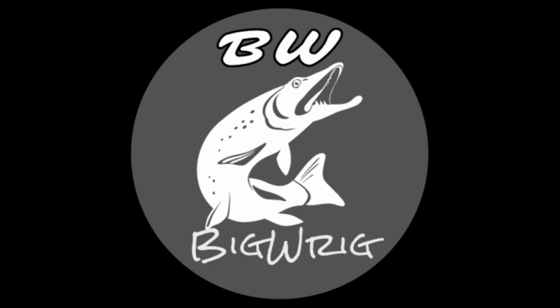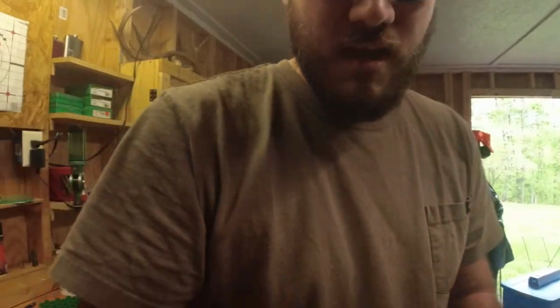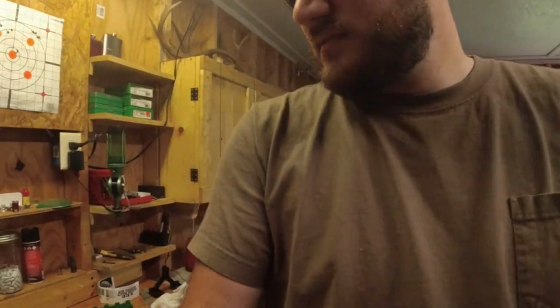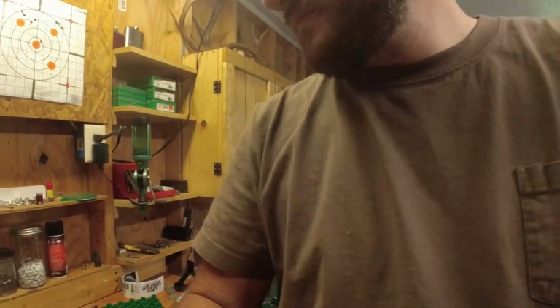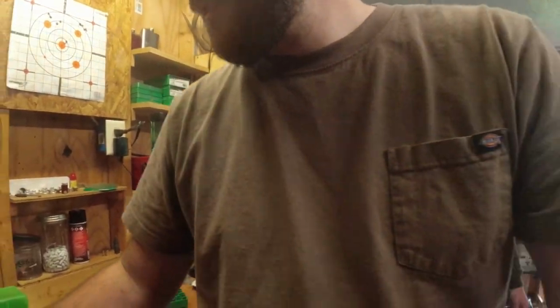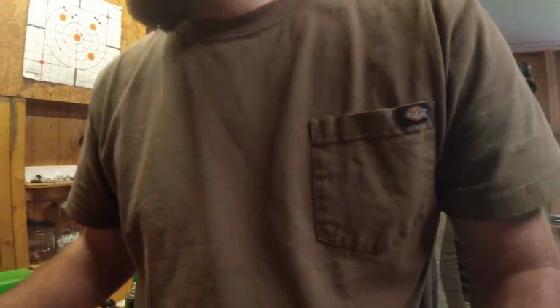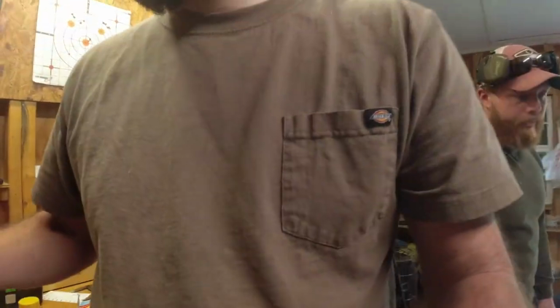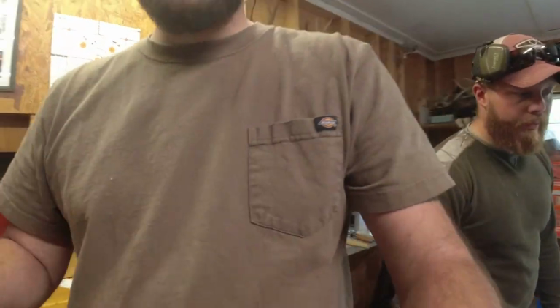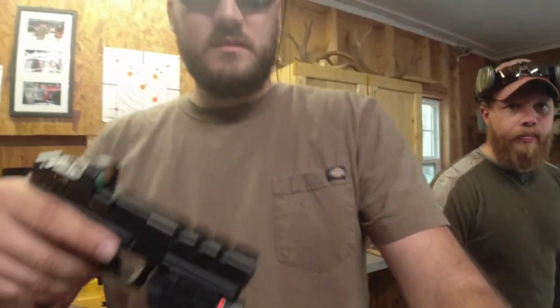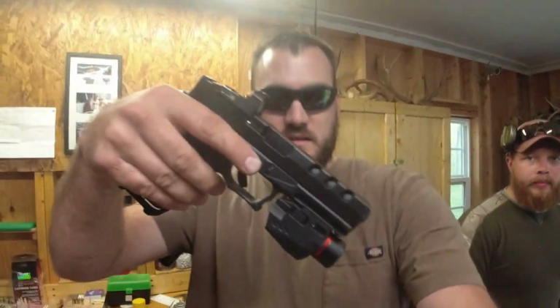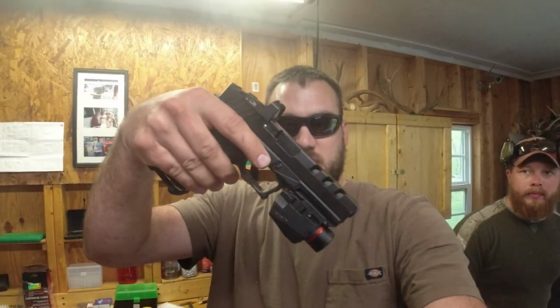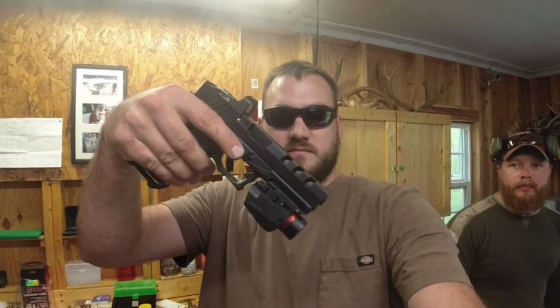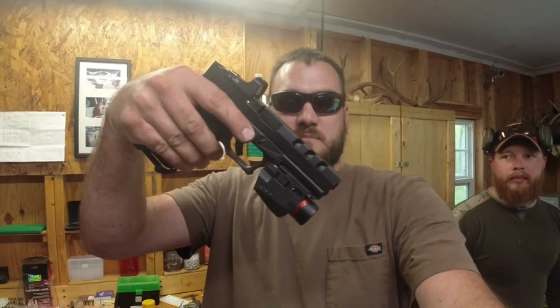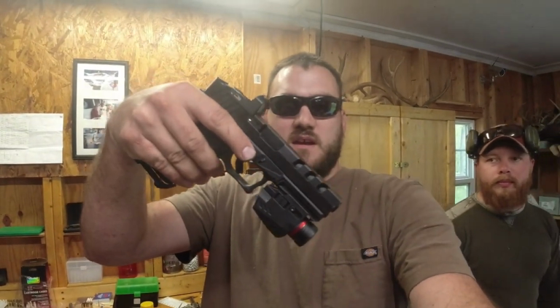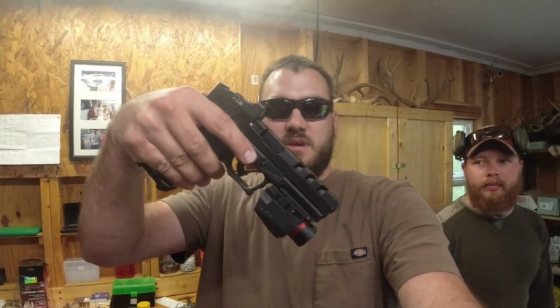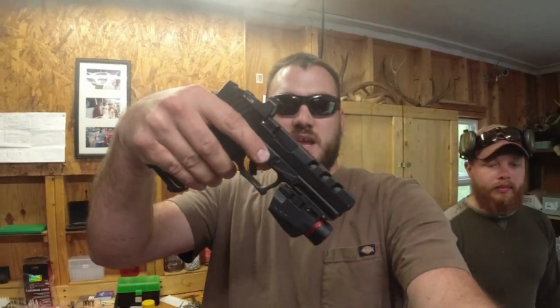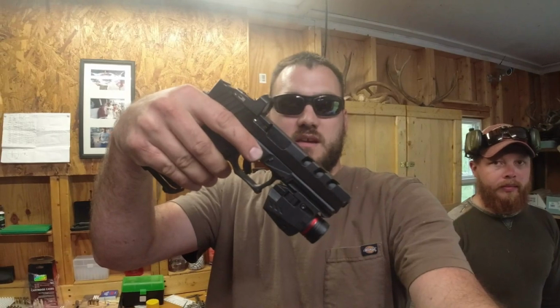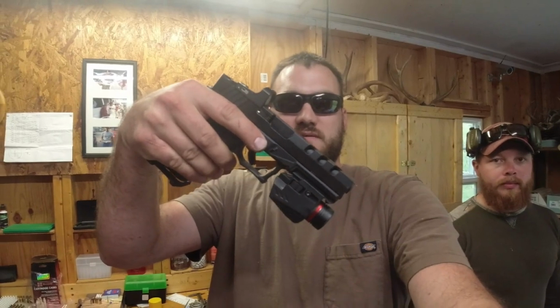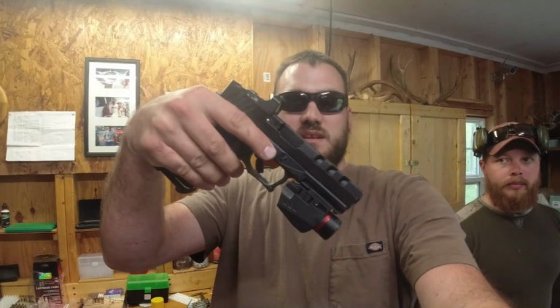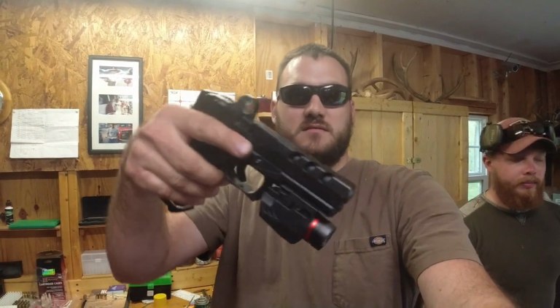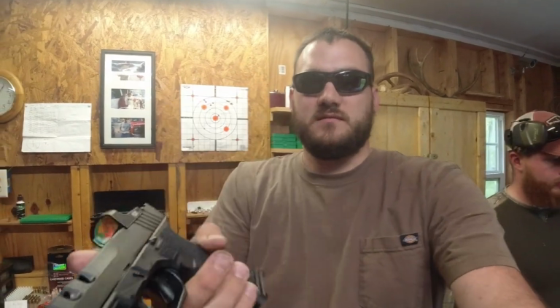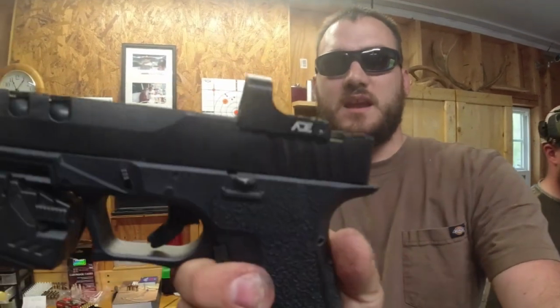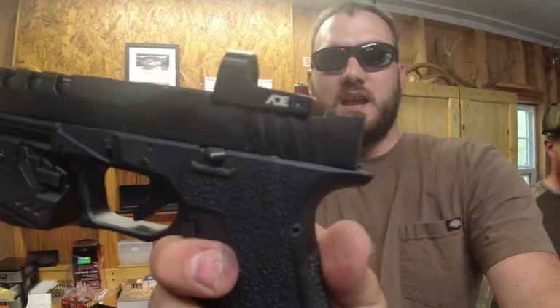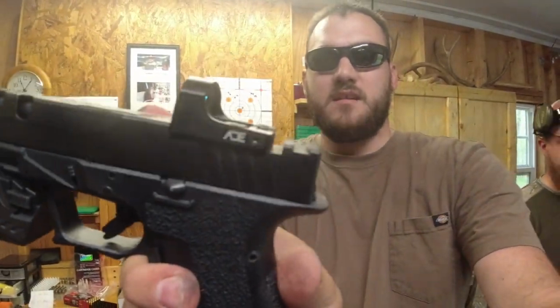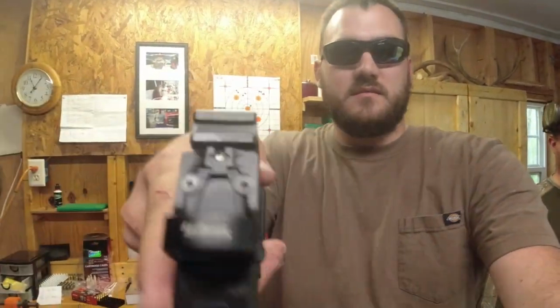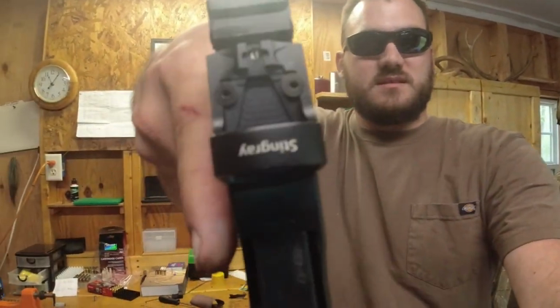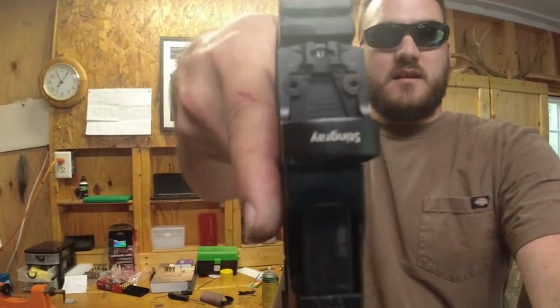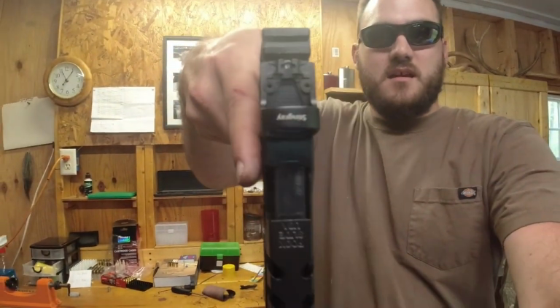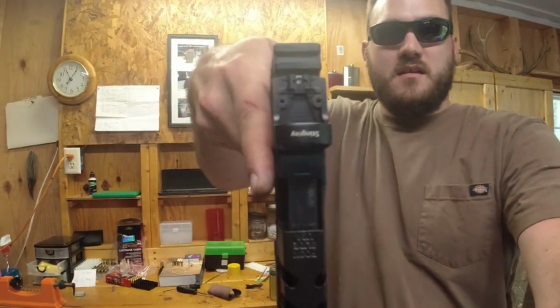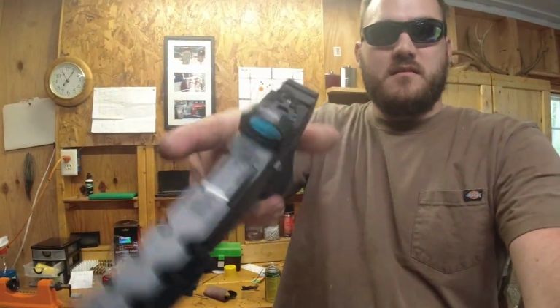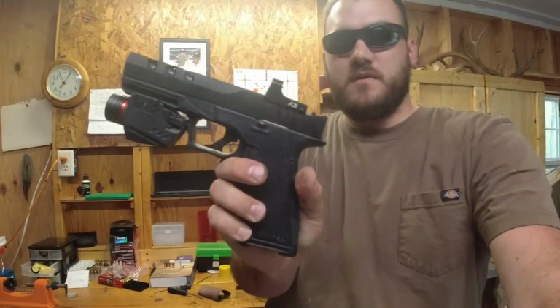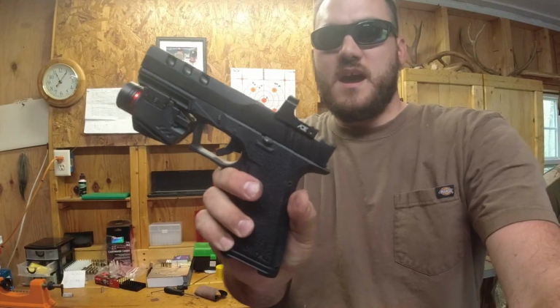Hi guys, Big Rig, Big Rig Outdoors. Got my P80 Glock 17 here, ADE Stingray Red Dot.